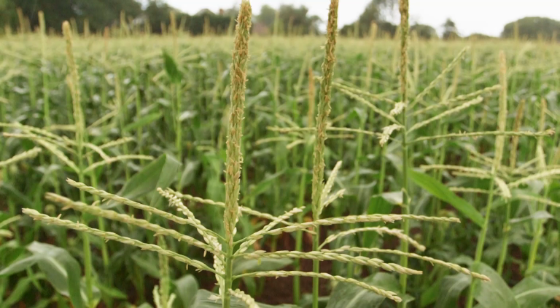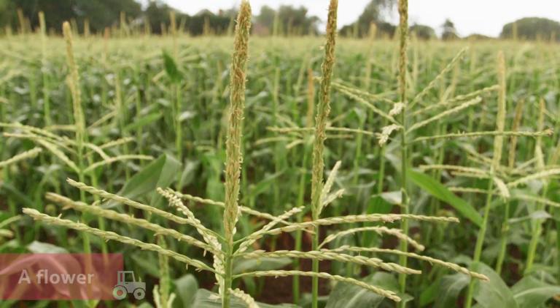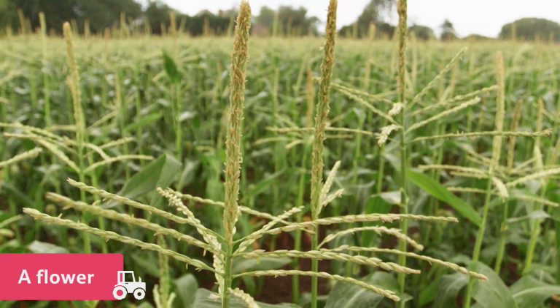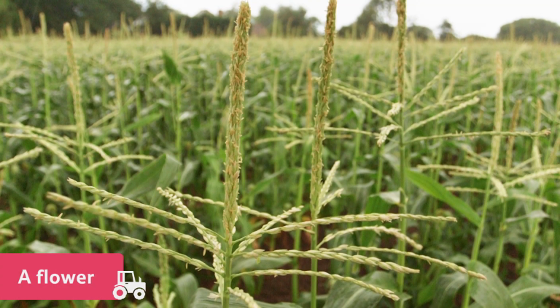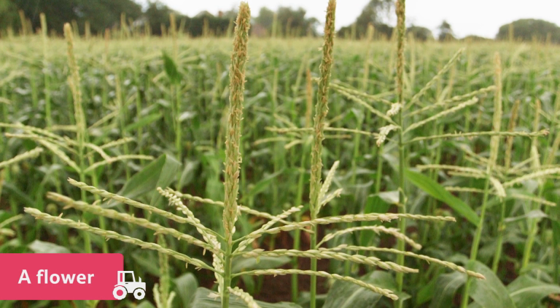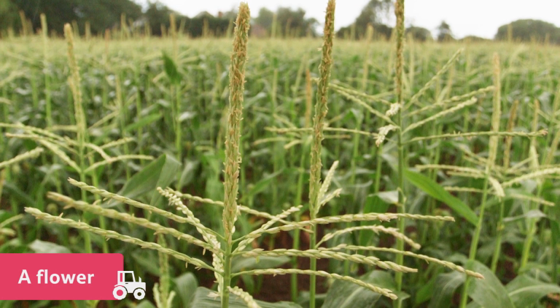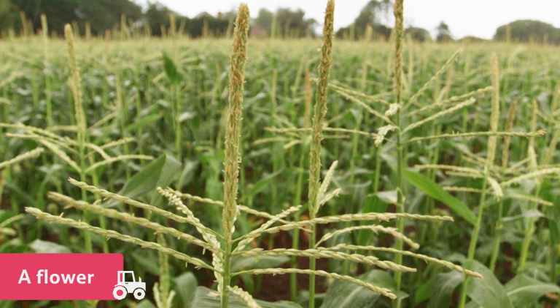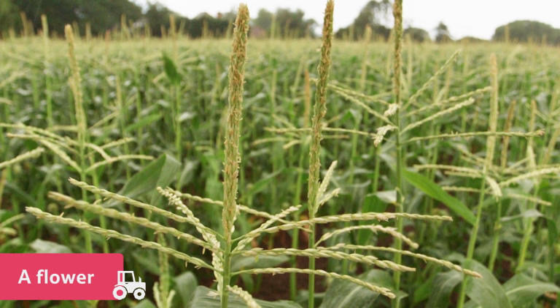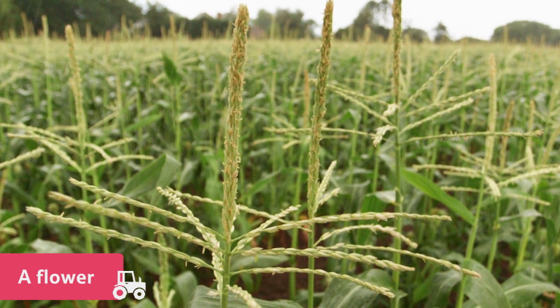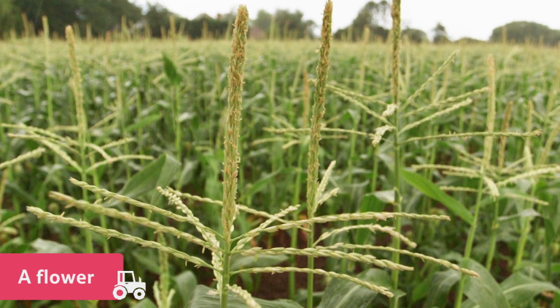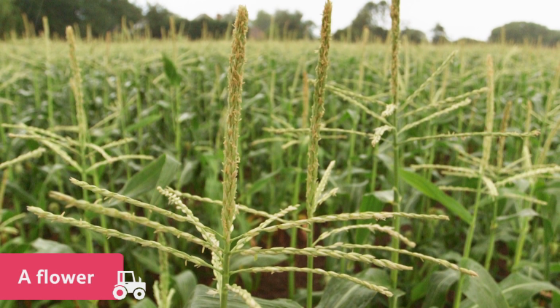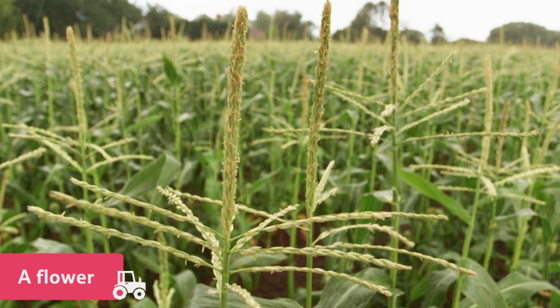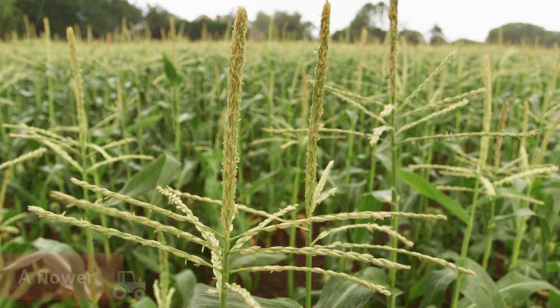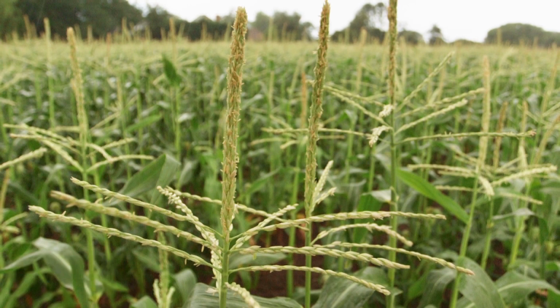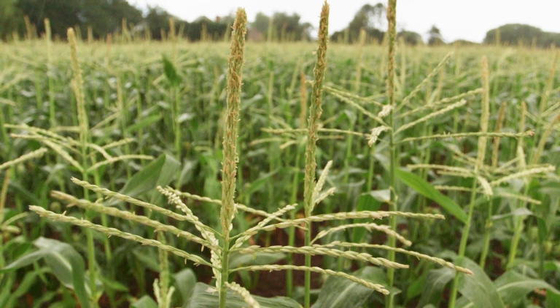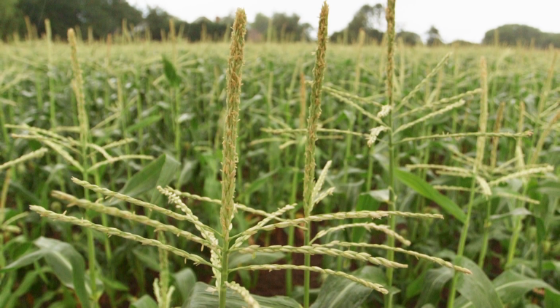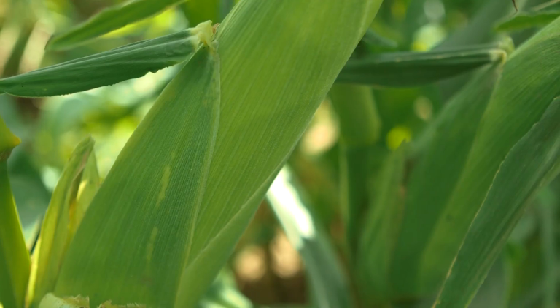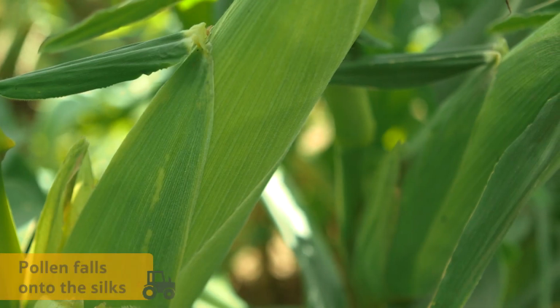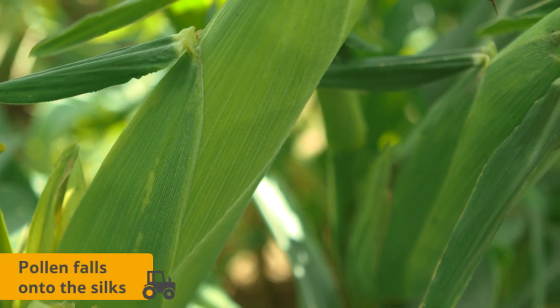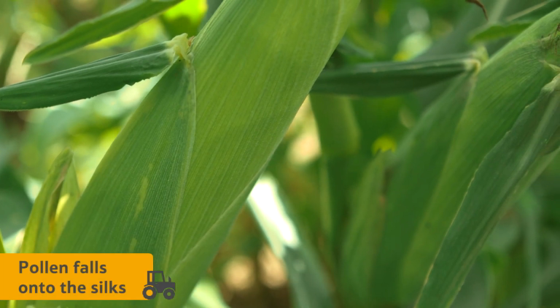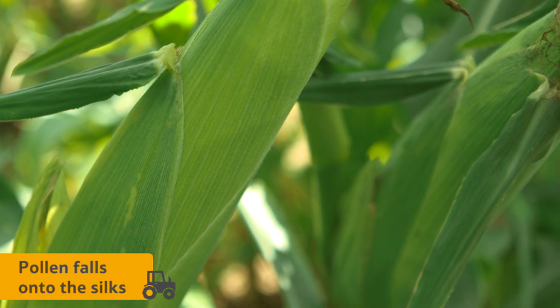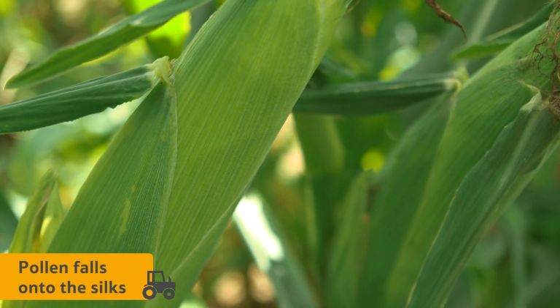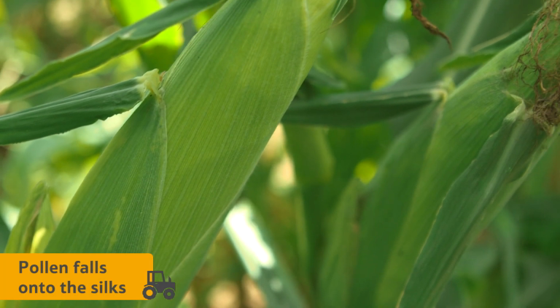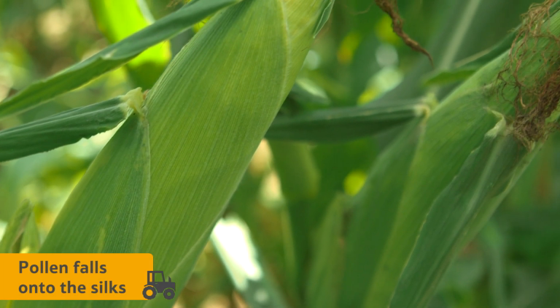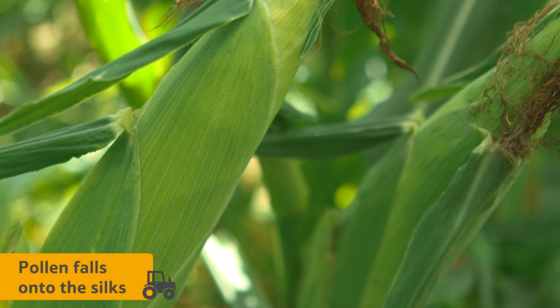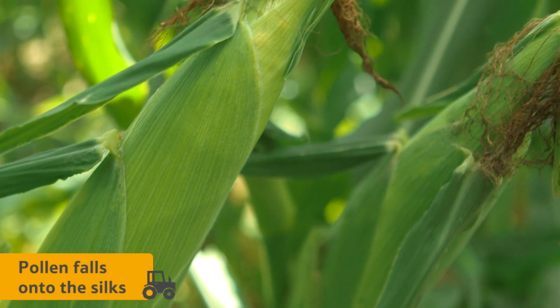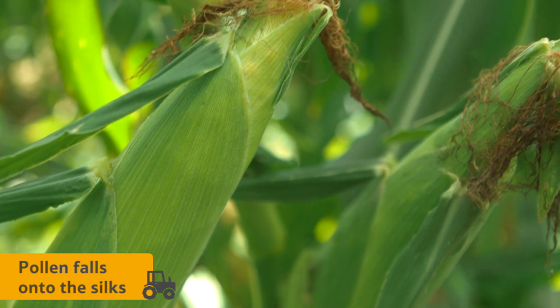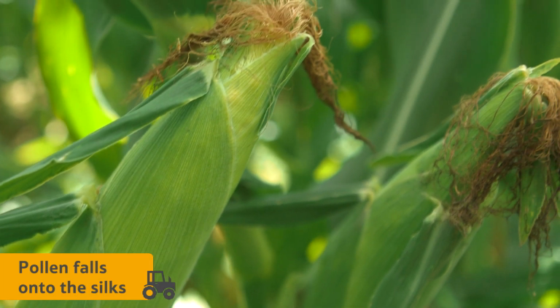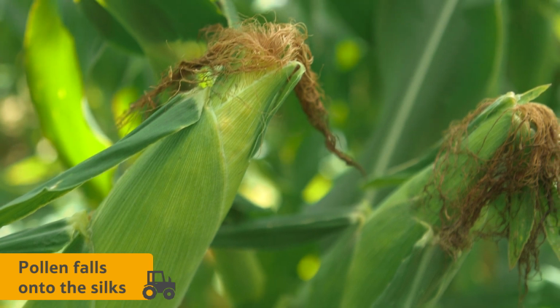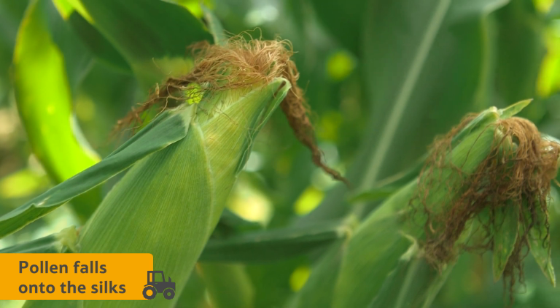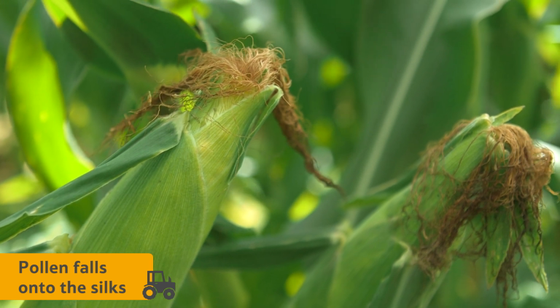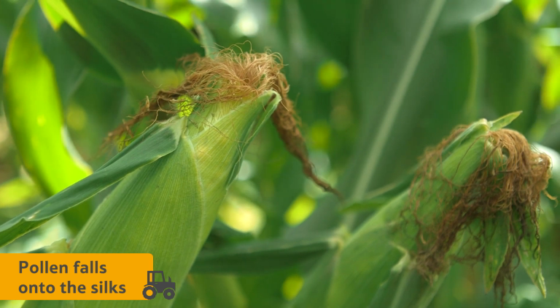A flower is produced at the top of the plant. As the wind blows, the pollen from the flower falls onto the silks. This is how sweetcorn is pollinated, and how the cobs begin to grow.